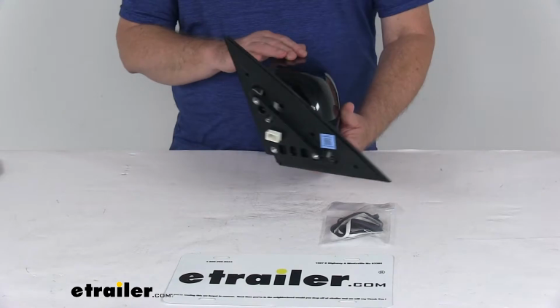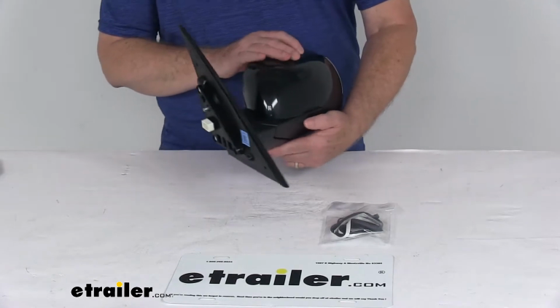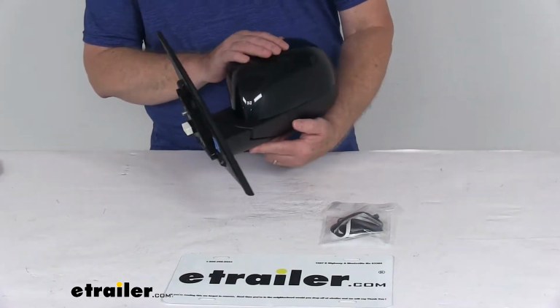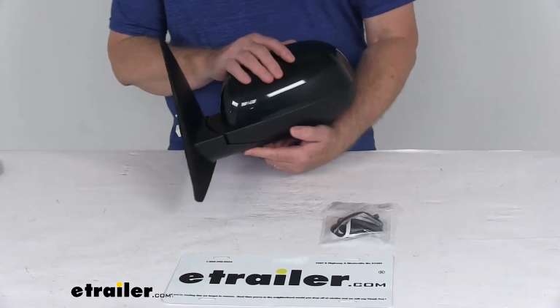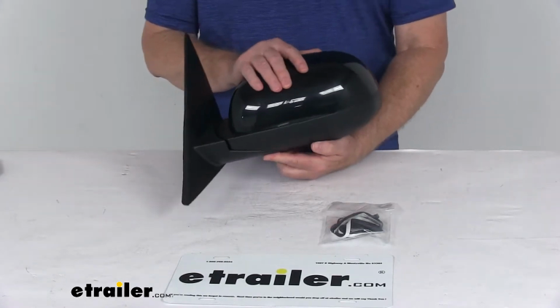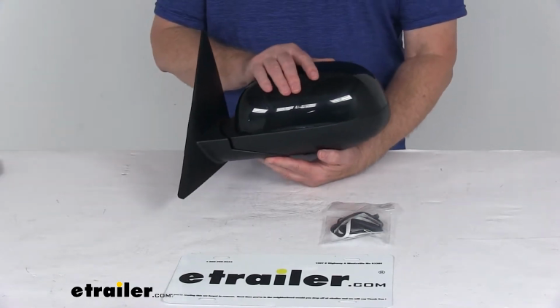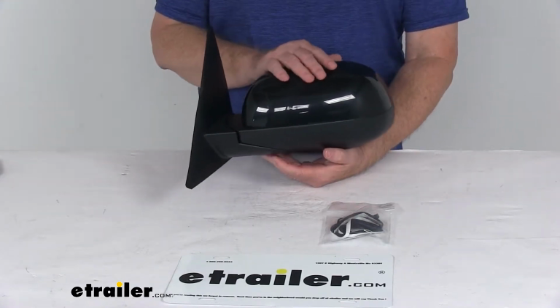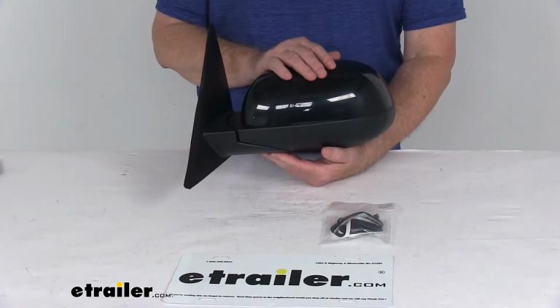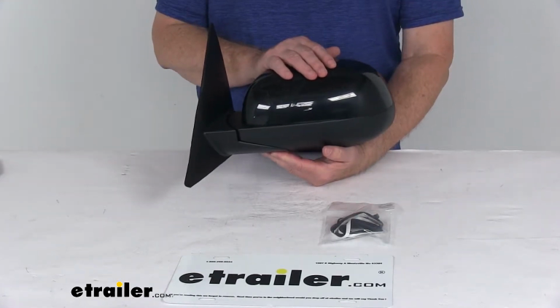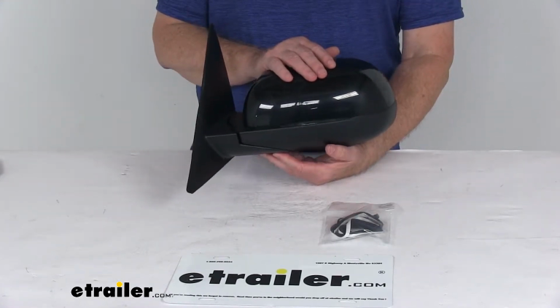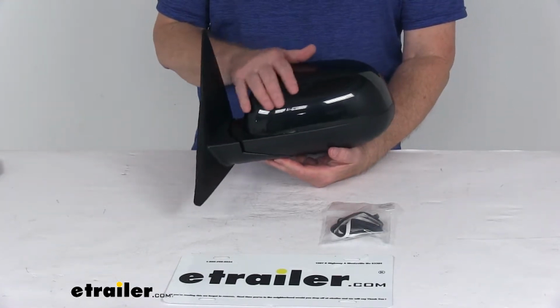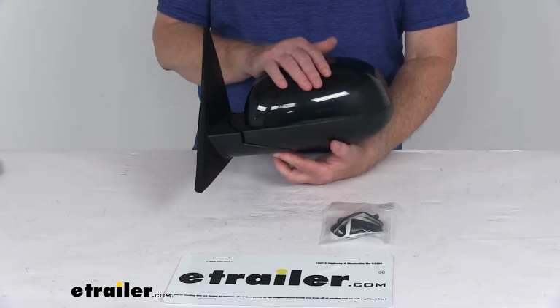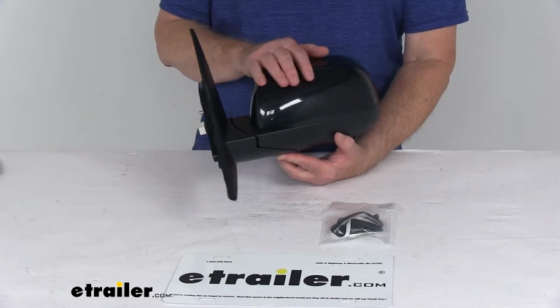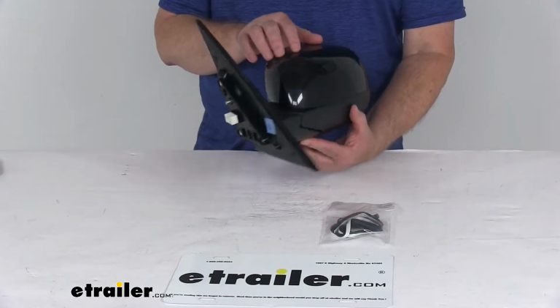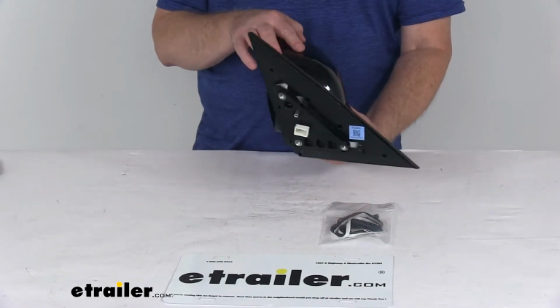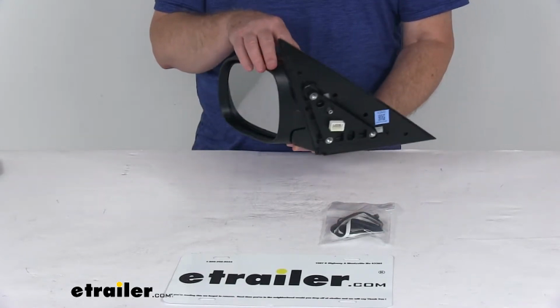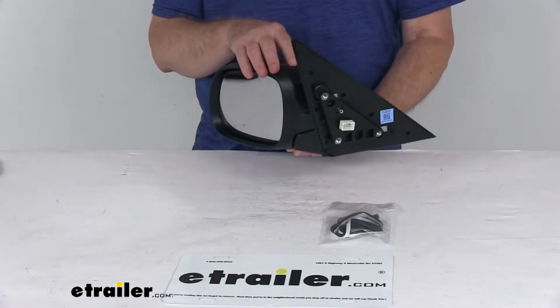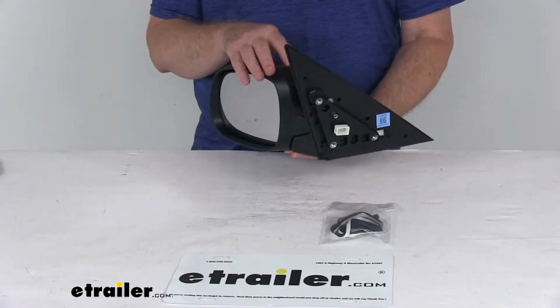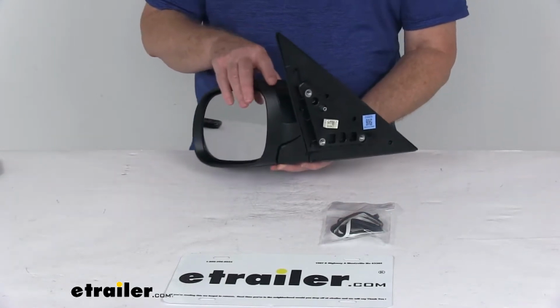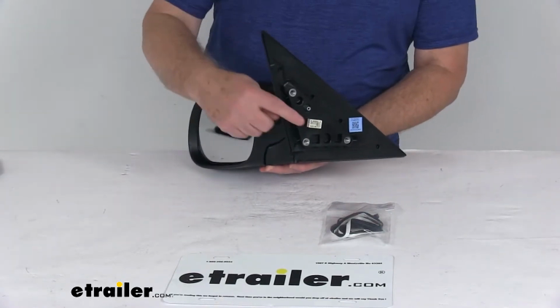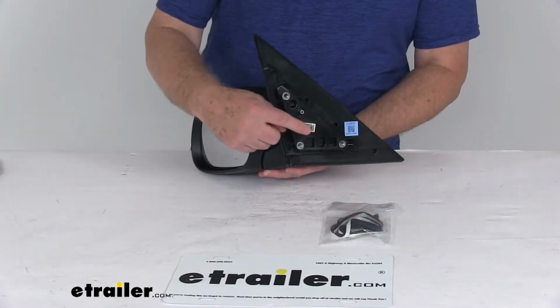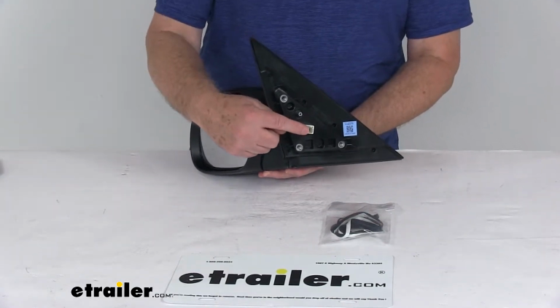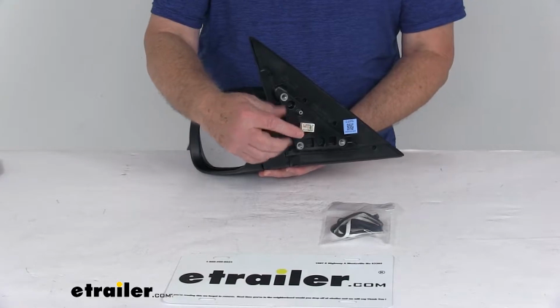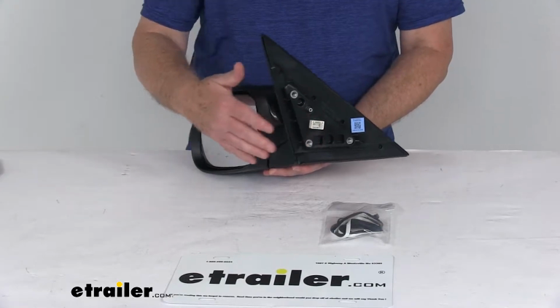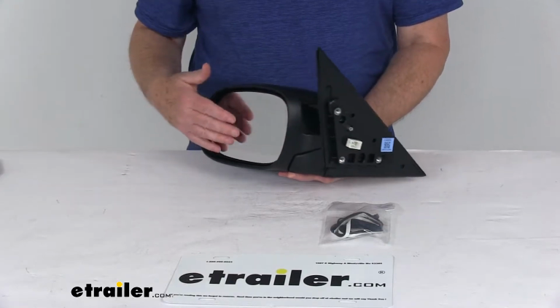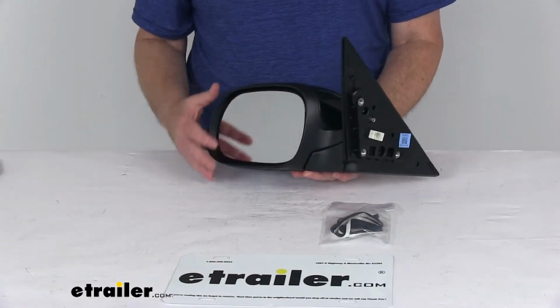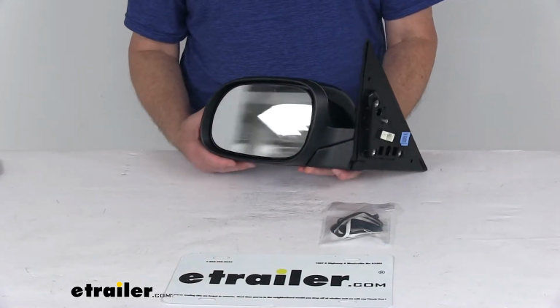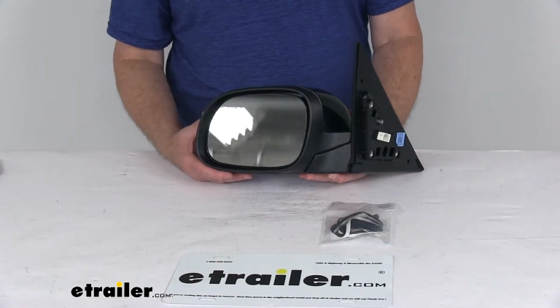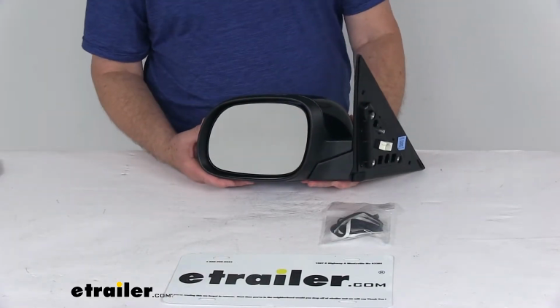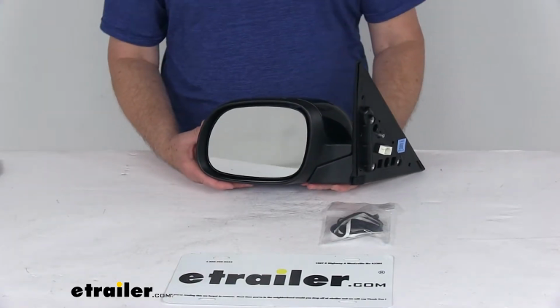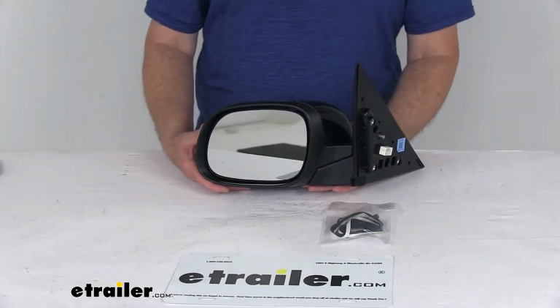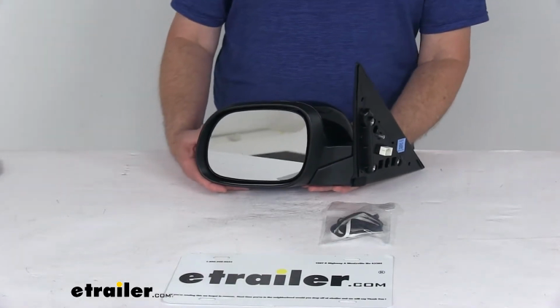This side view mirror is a direct replacement for the driver side factory mirror on your vehicle. You can see it is modeled after the manufacturer's original look and fit. It offers power remote capability so you can adjust your mirror face position with the factory power controls inside your vehicle.